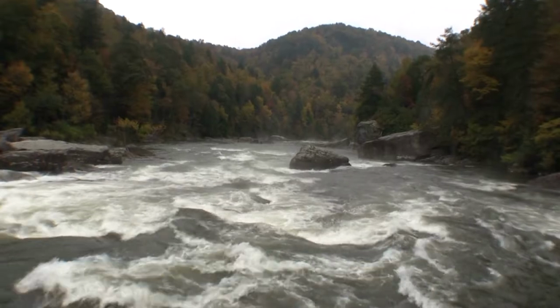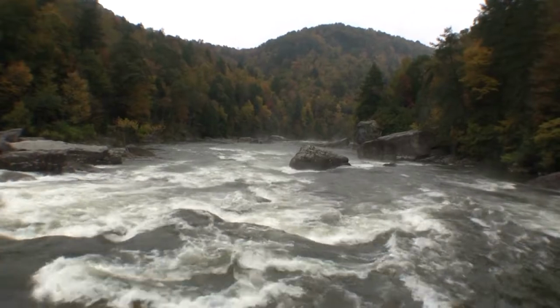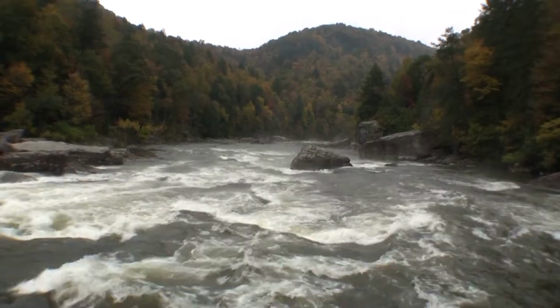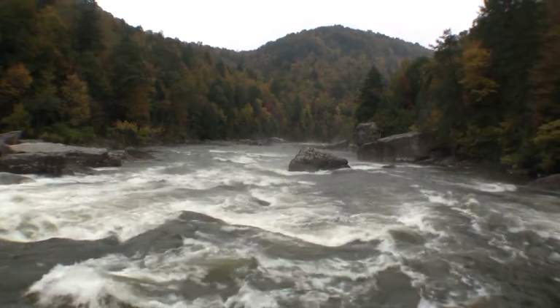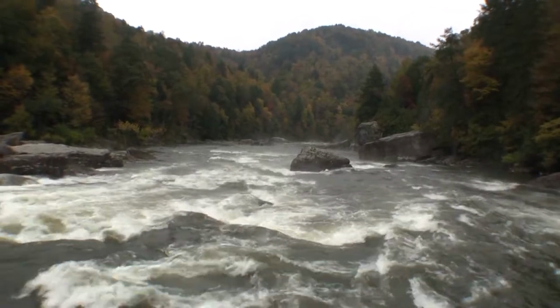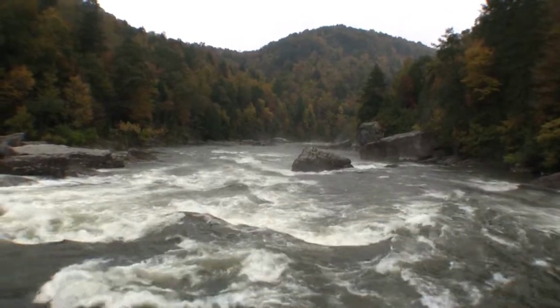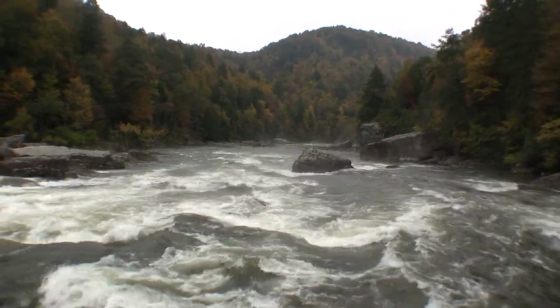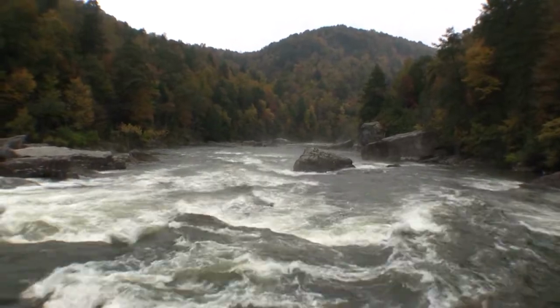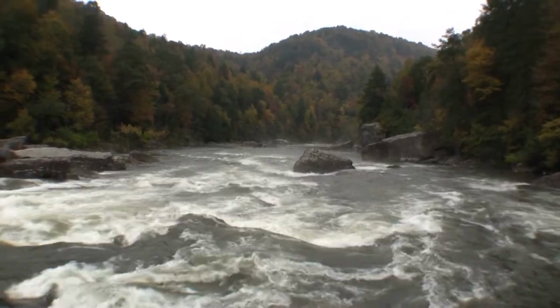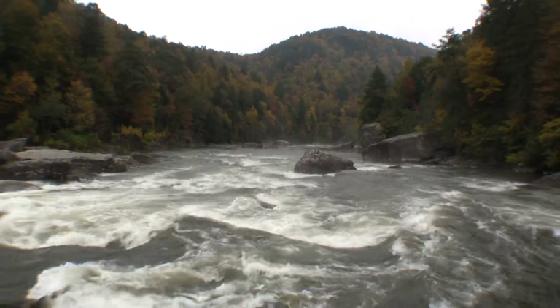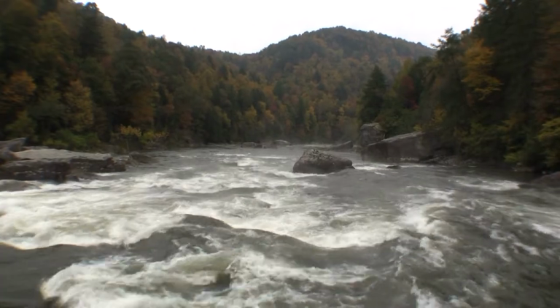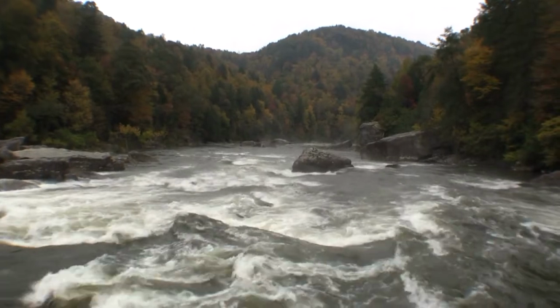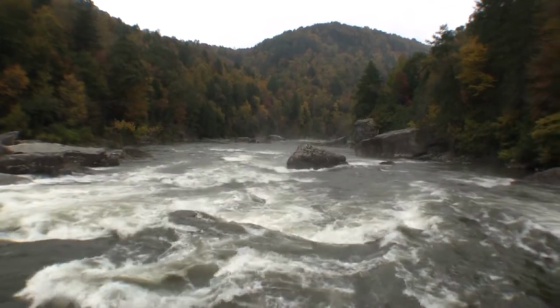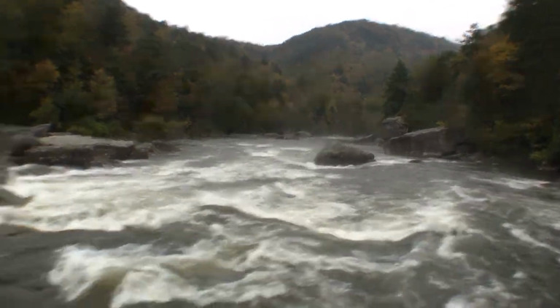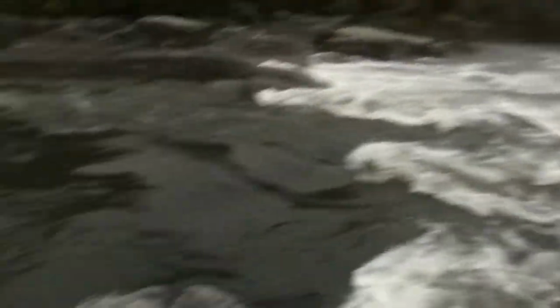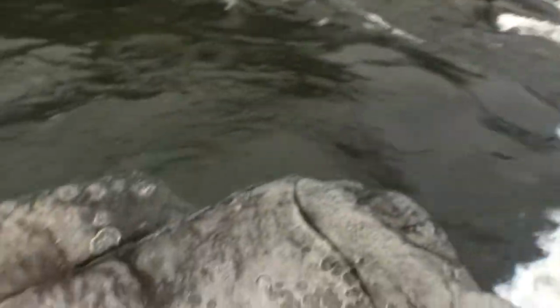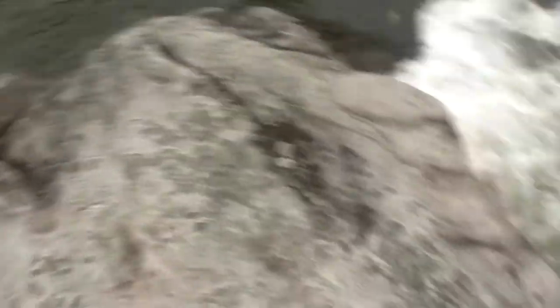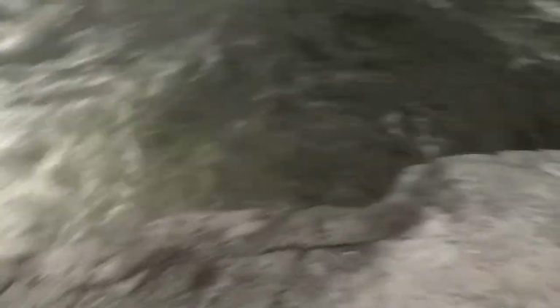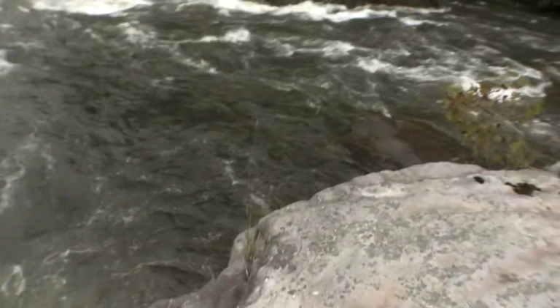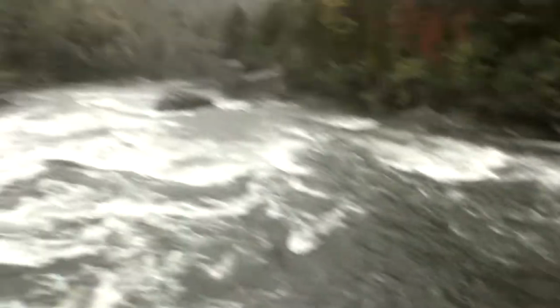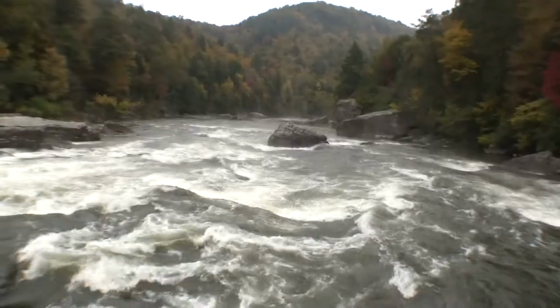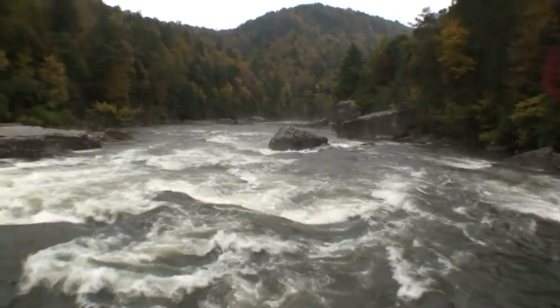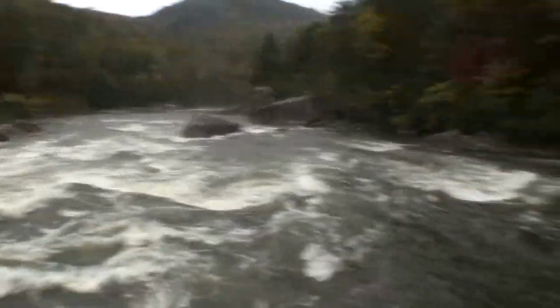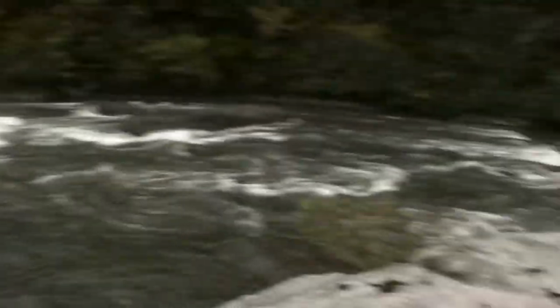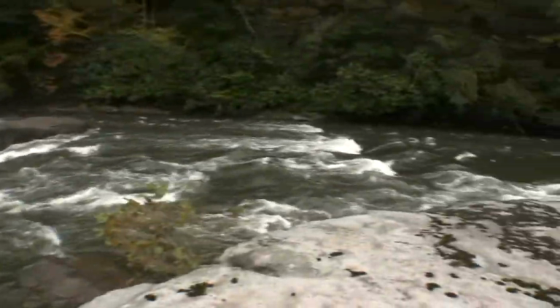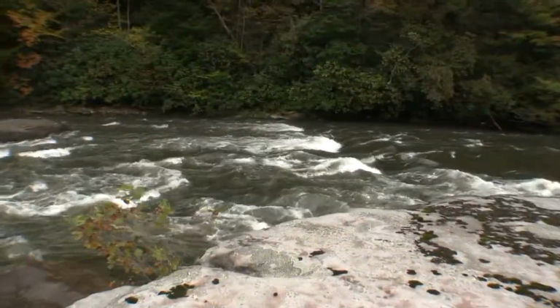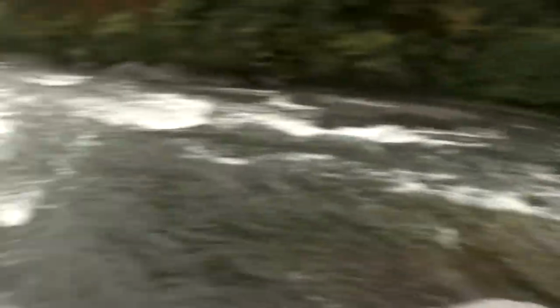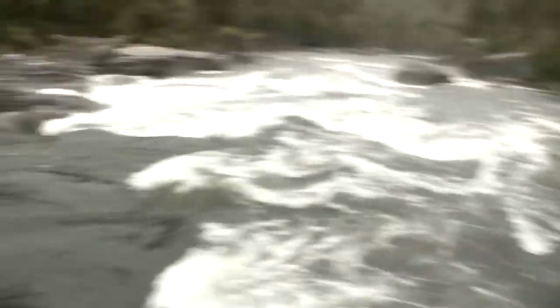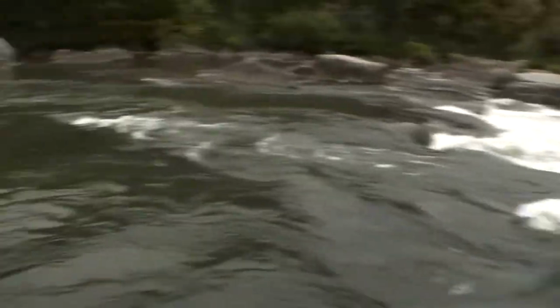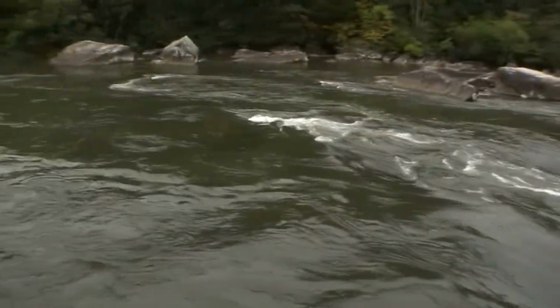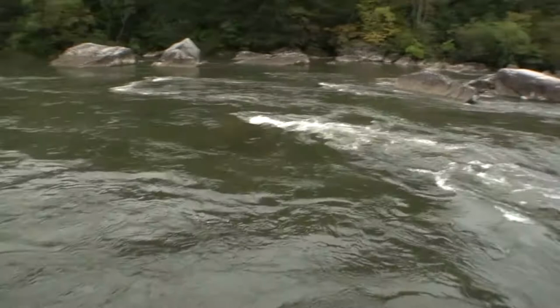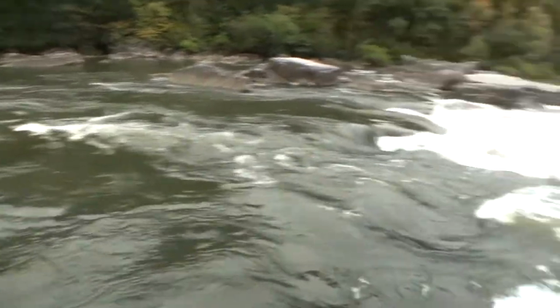Folks, I'm down here at Scales Rapid — the first major rapid downstream of Pillow Rock that you're going to come to. The main thing you're going to see is this large rock at the very top. You can enter to the right of that thing, or you can also go over here and enter to the left, no problem.